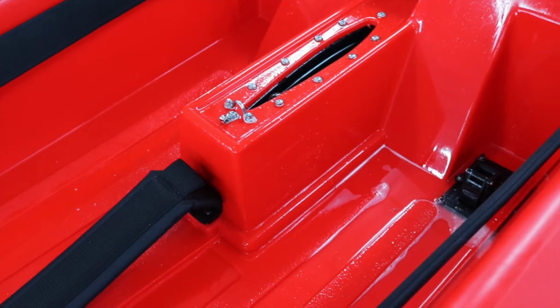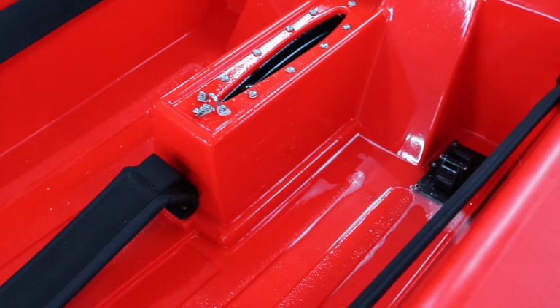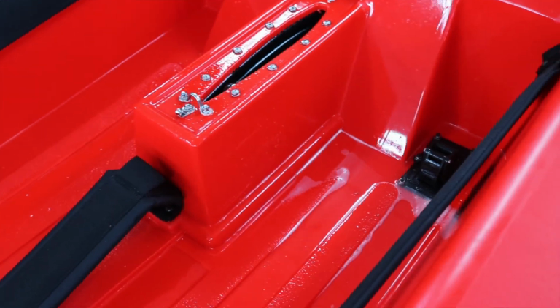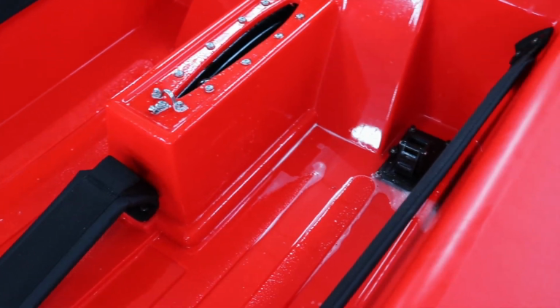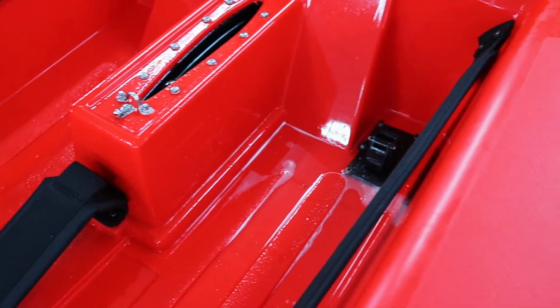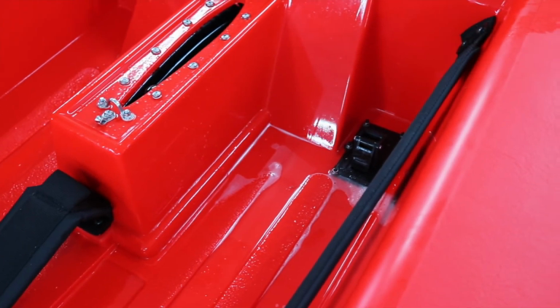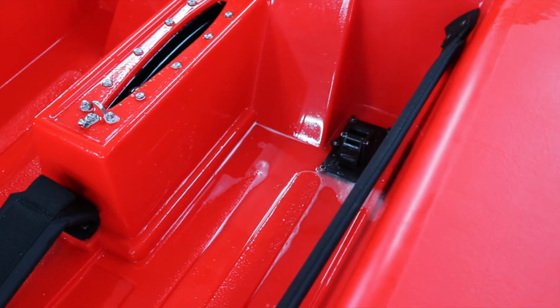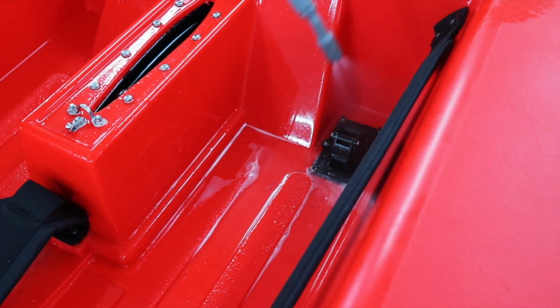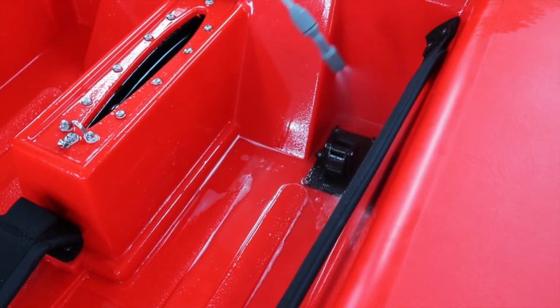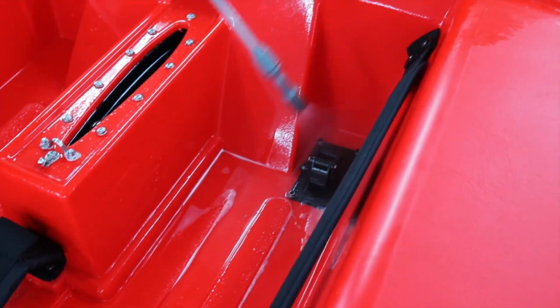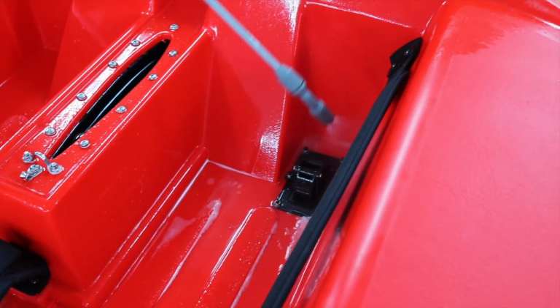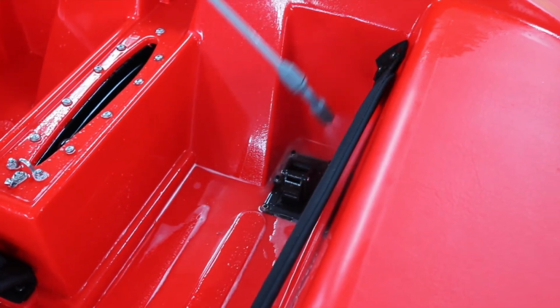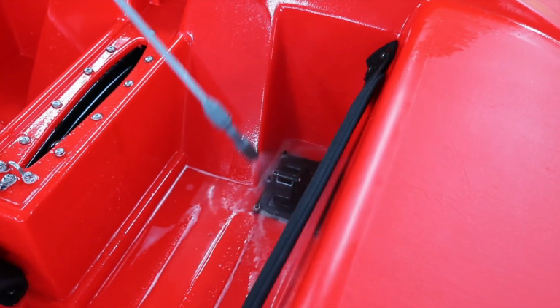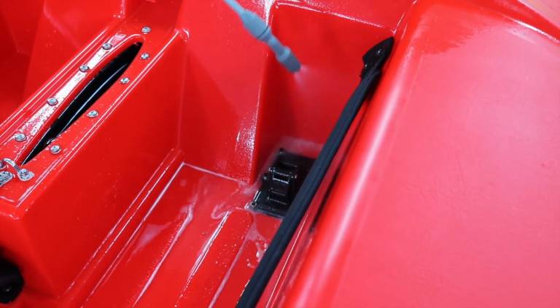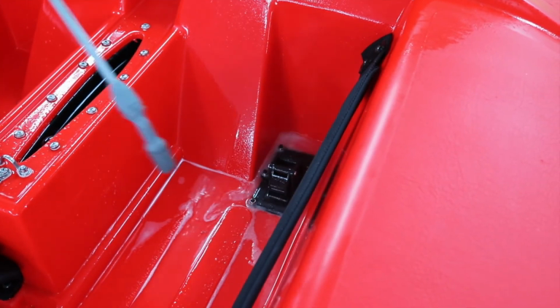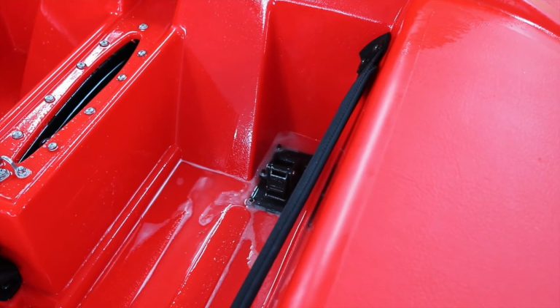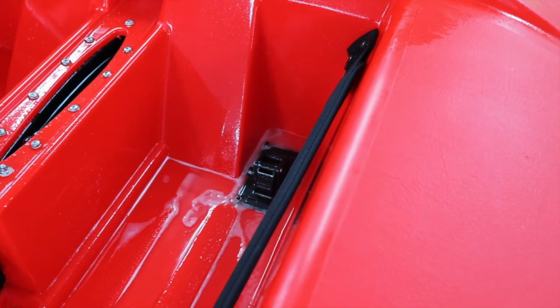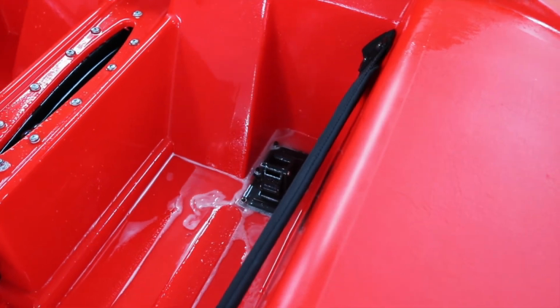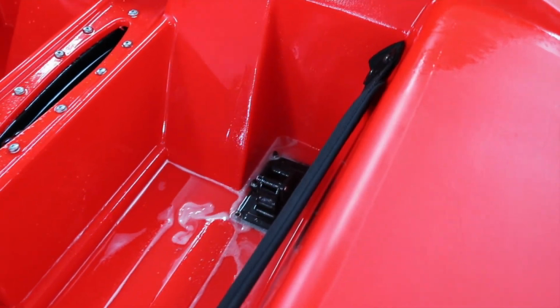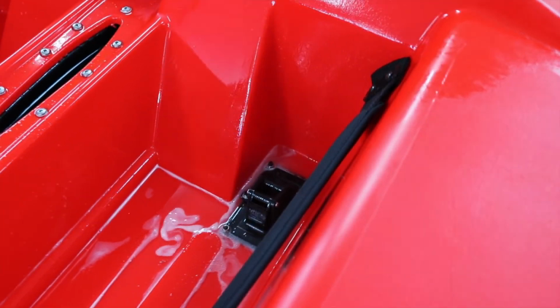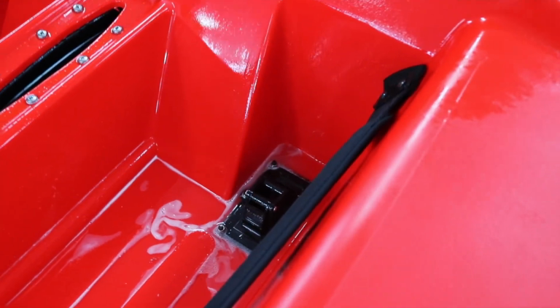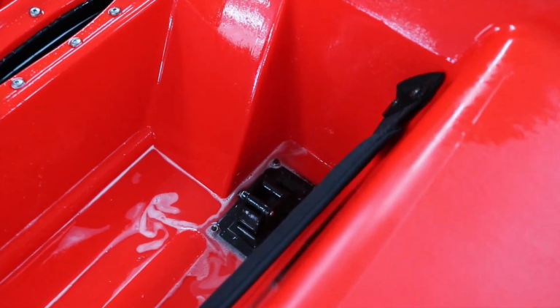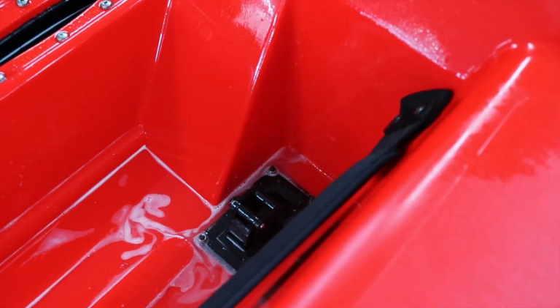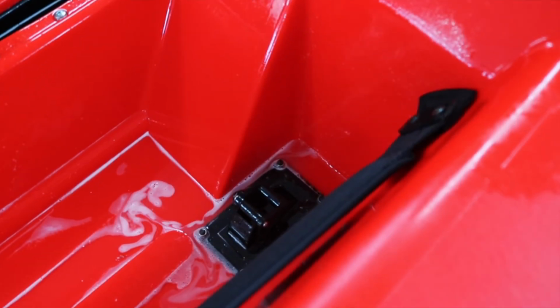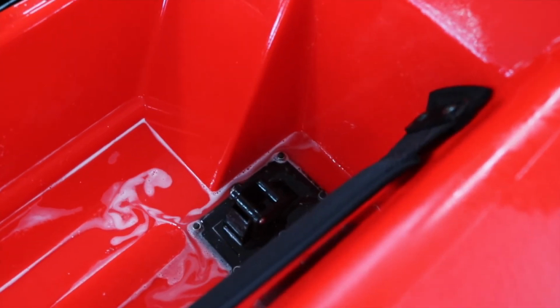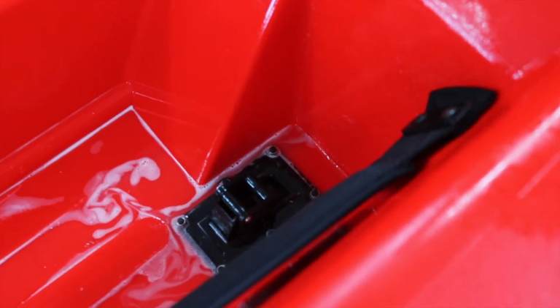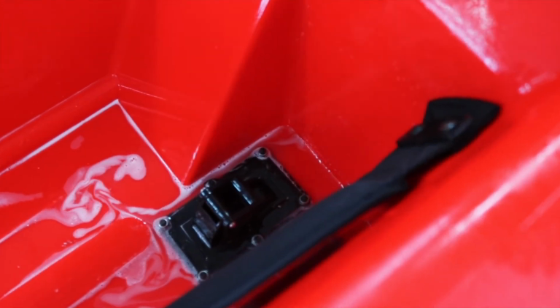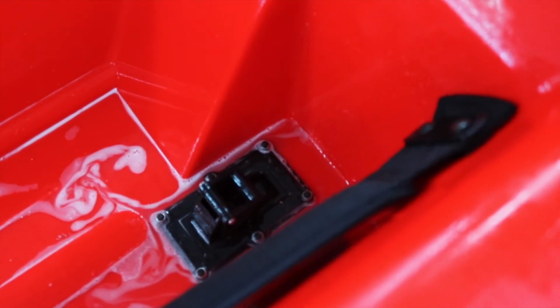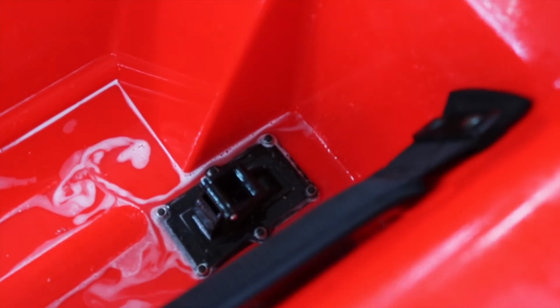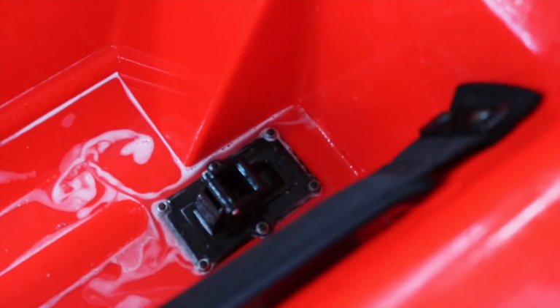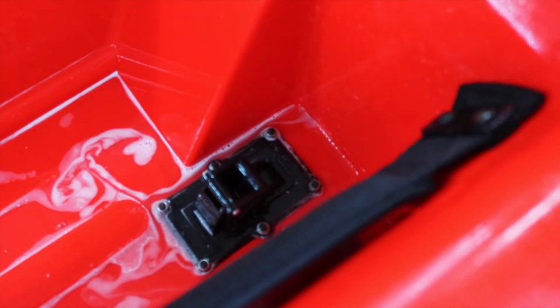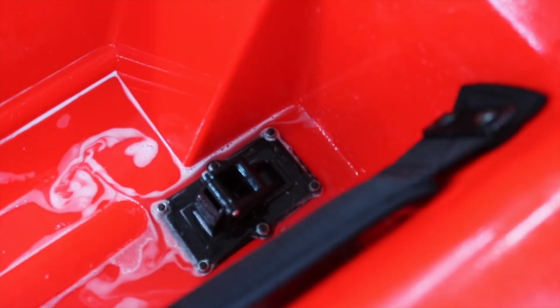Another place to check is the self-bailer. Make sure there's no bubbles coming out of here, because it is one of the things that gets used an awful lot. No, that looks pretty good.